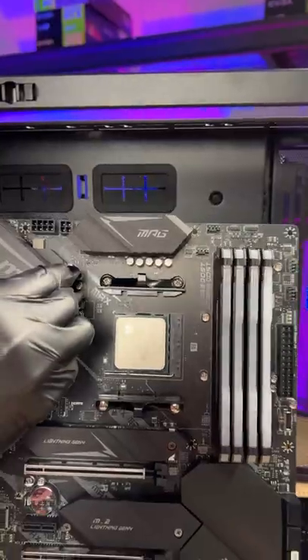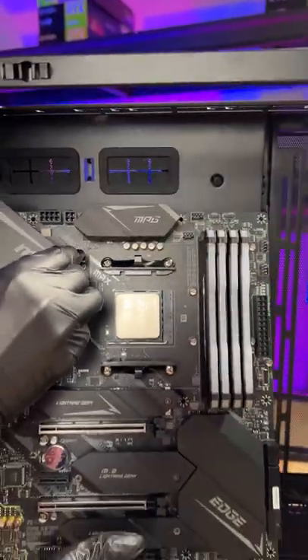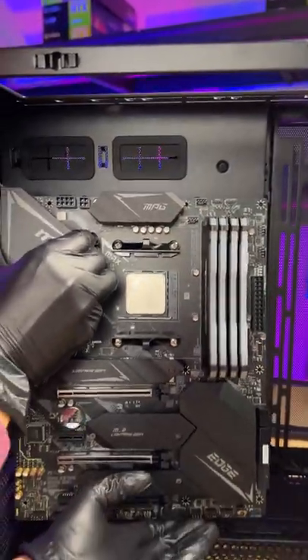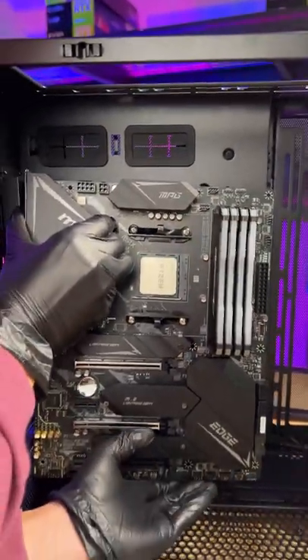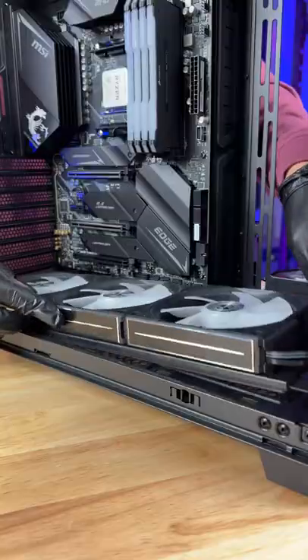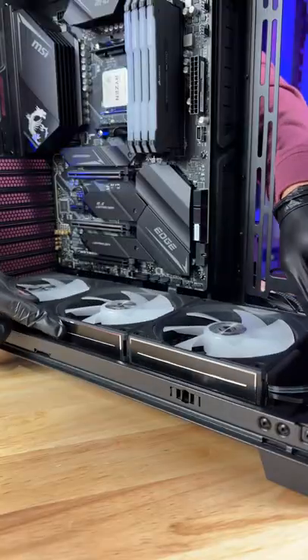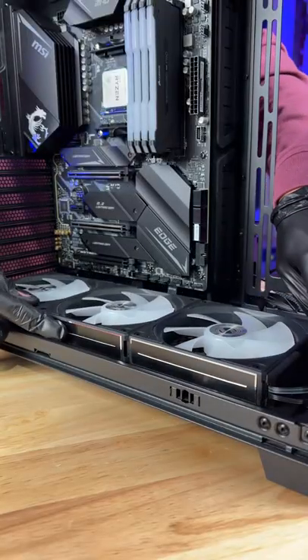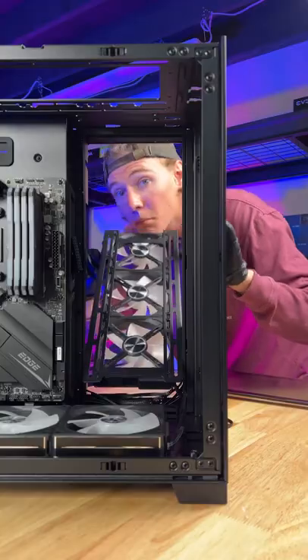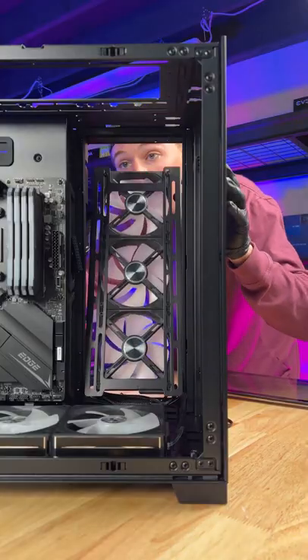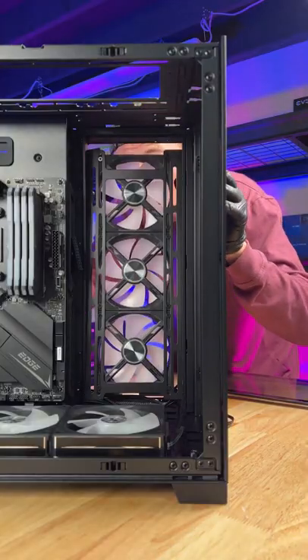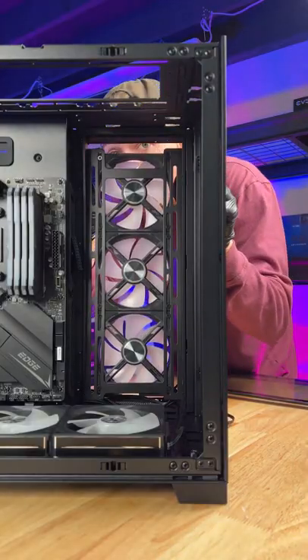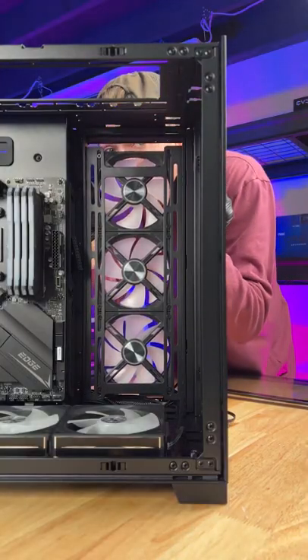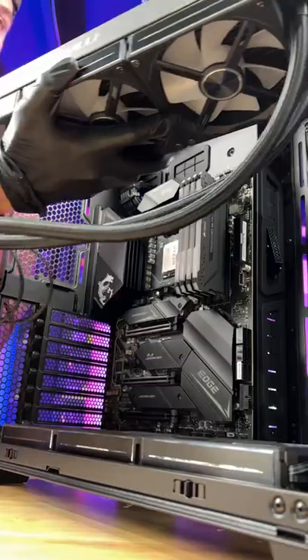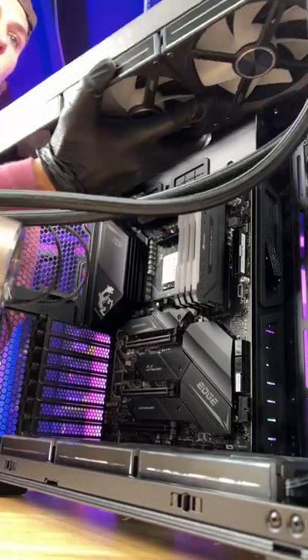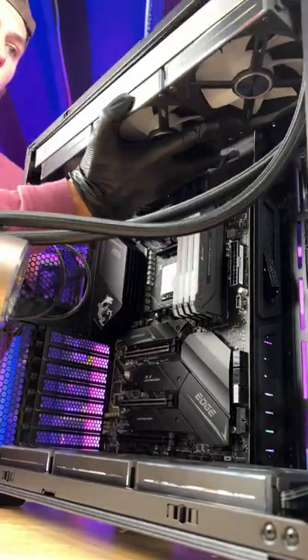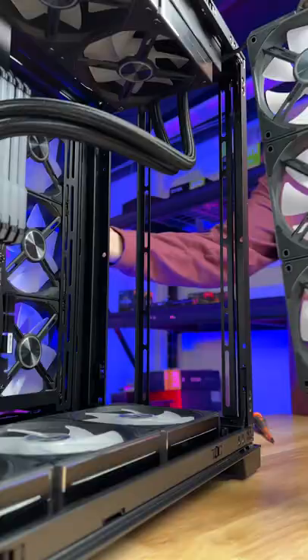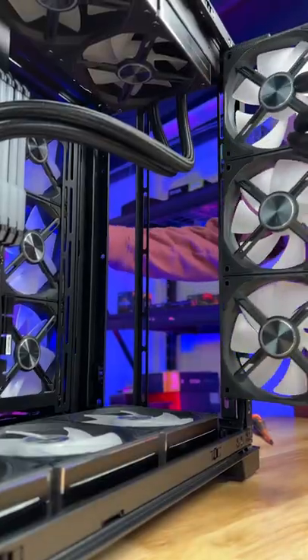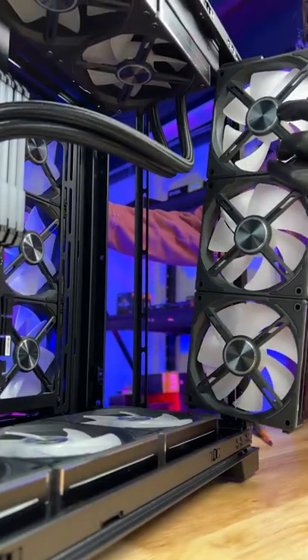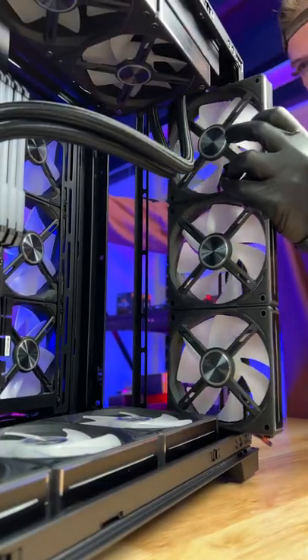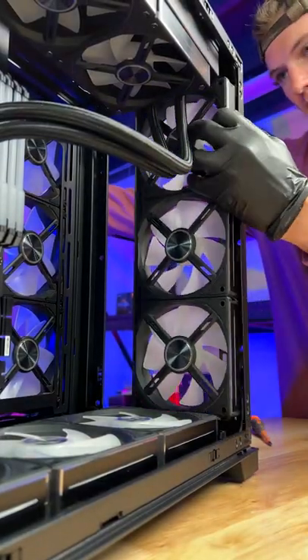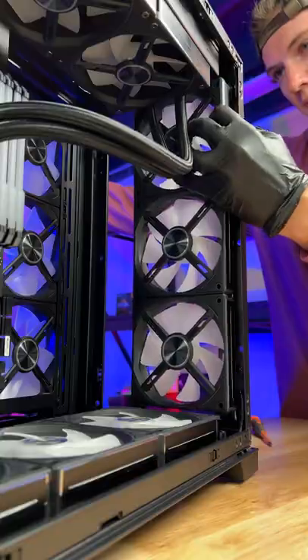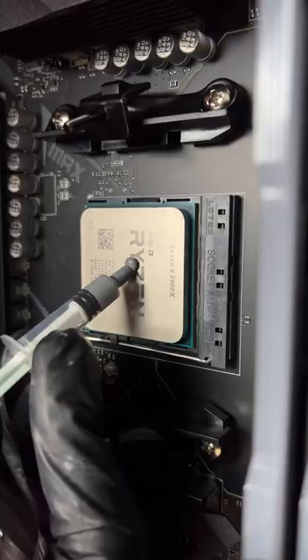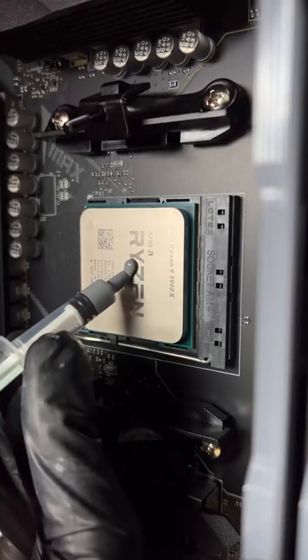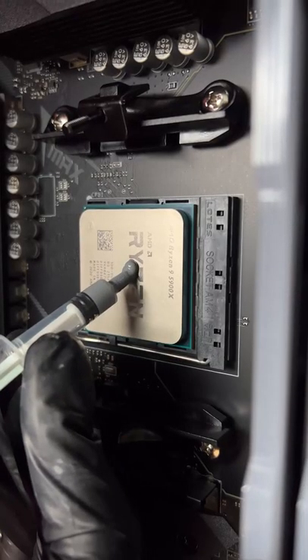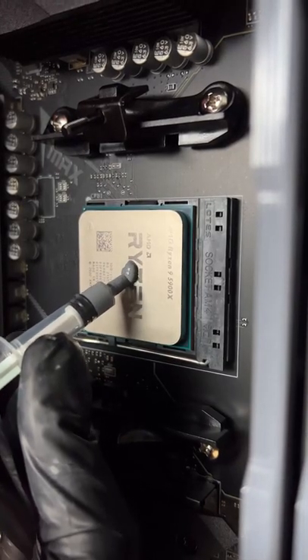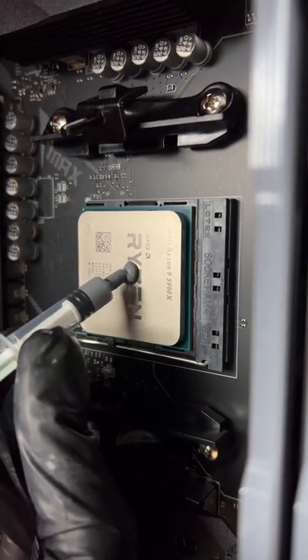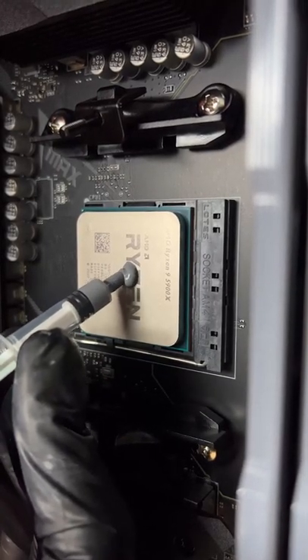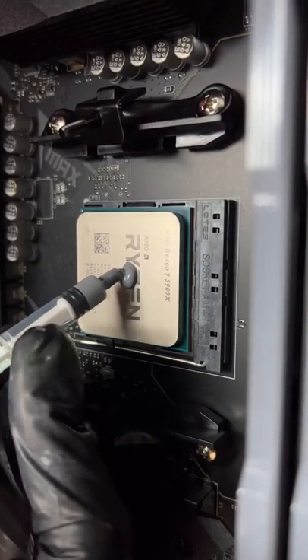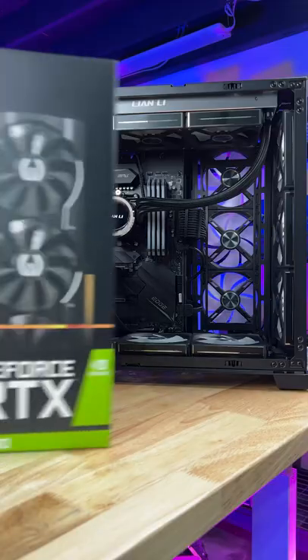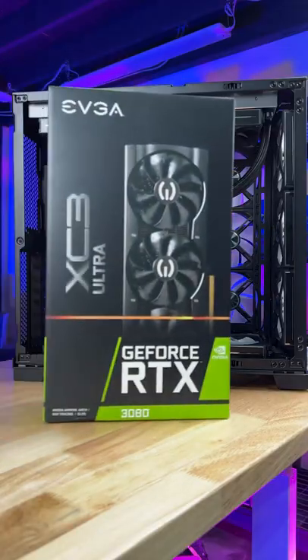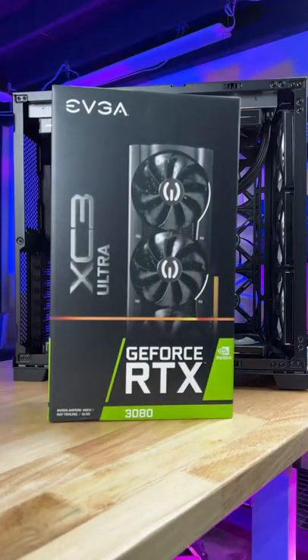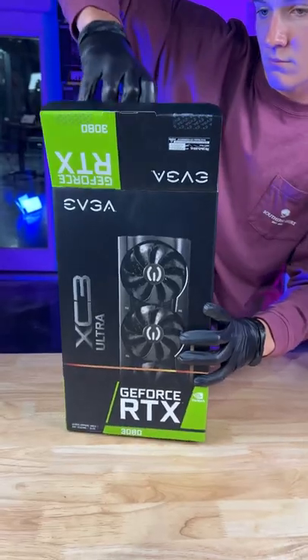After we toss the board in, we'll cool off this gaming PC with 12 fans from Li and Li. Let's dabble in some thermal paste on the processor as we slide in this RTX 3080.